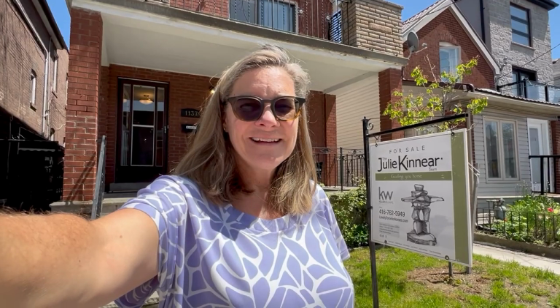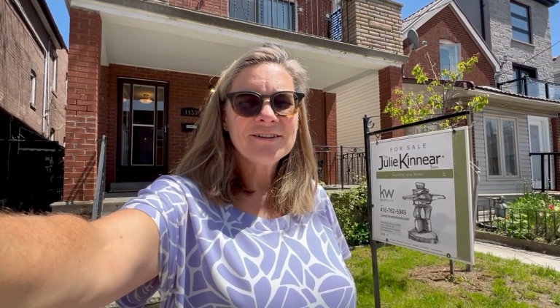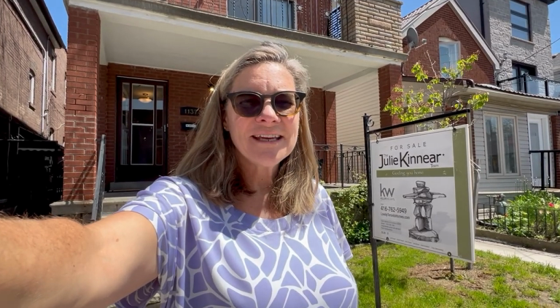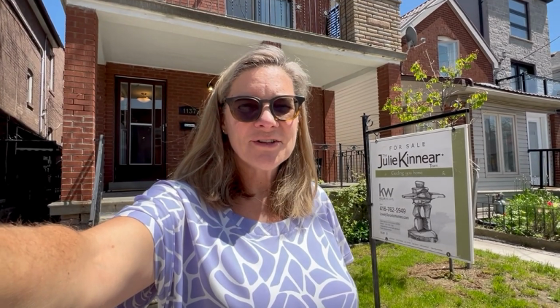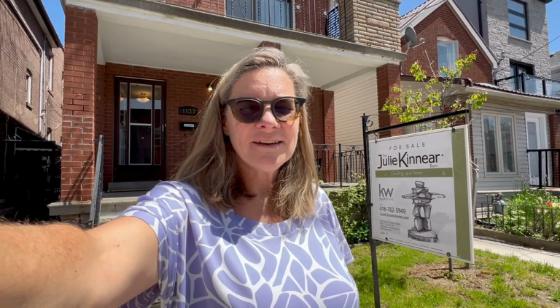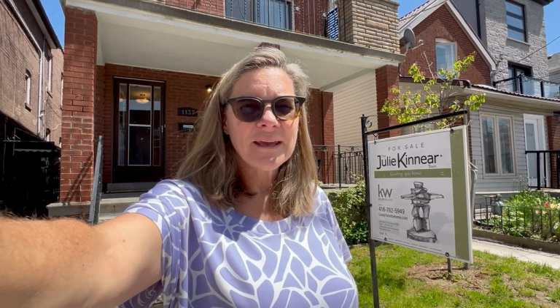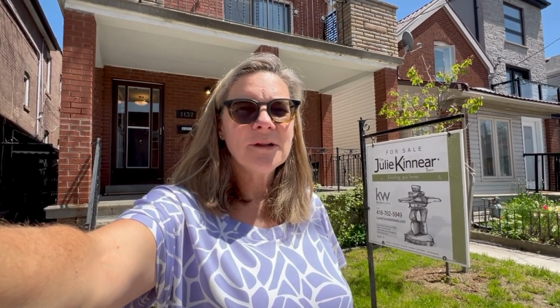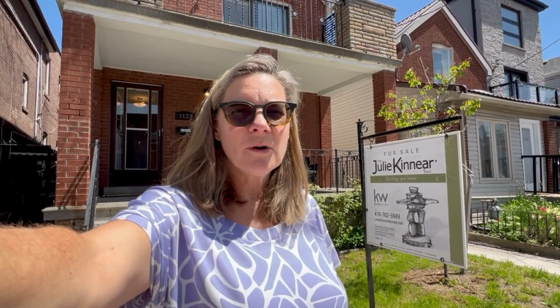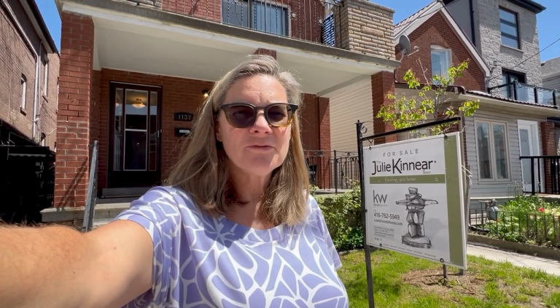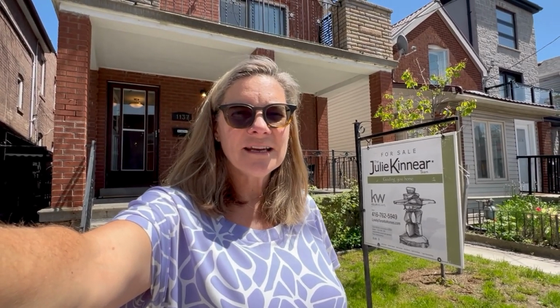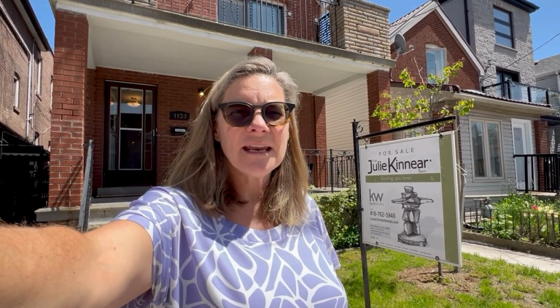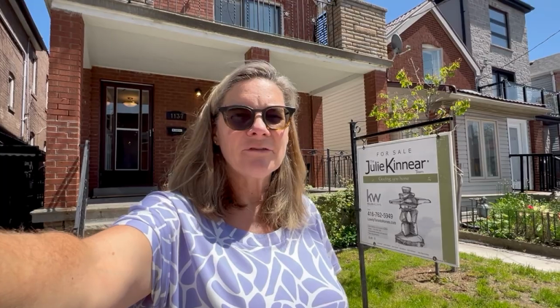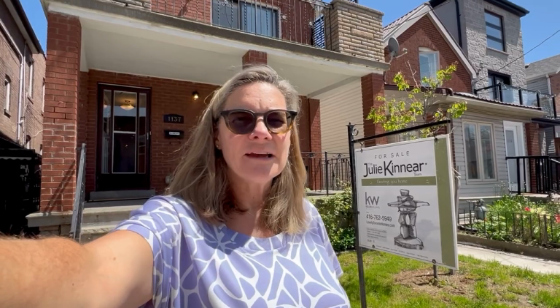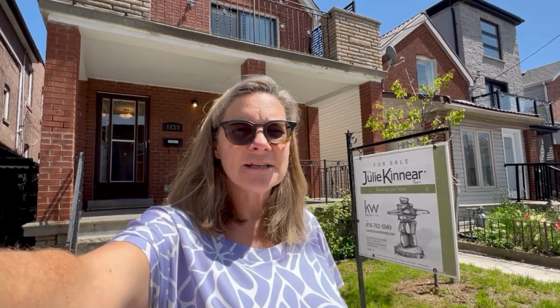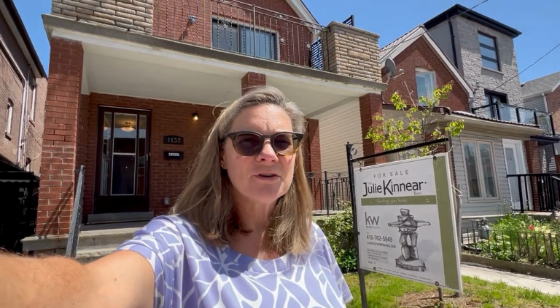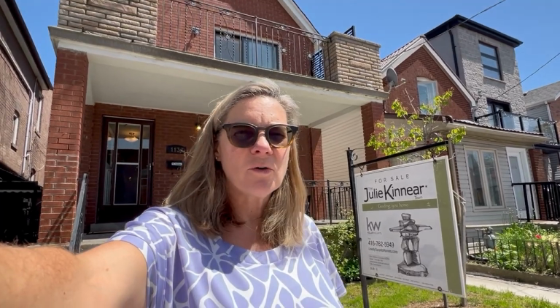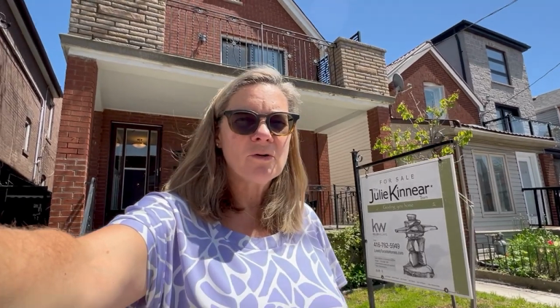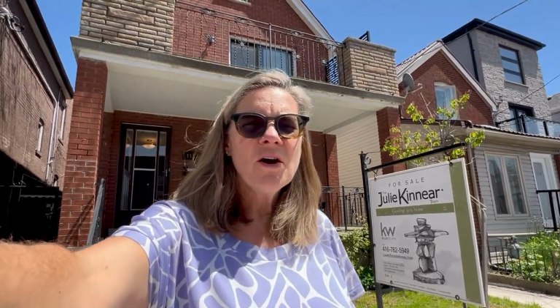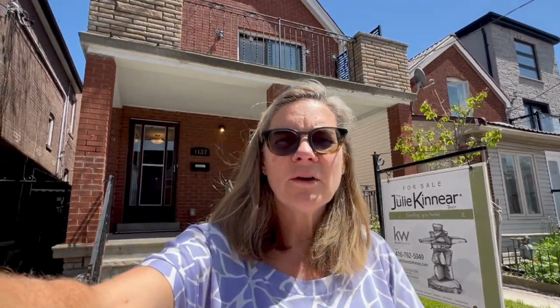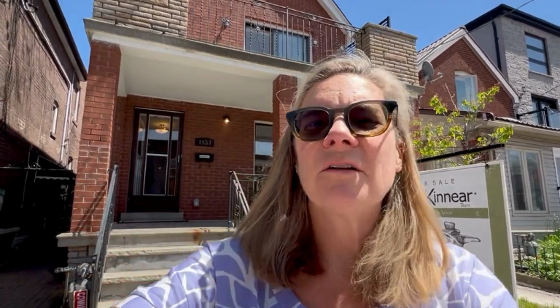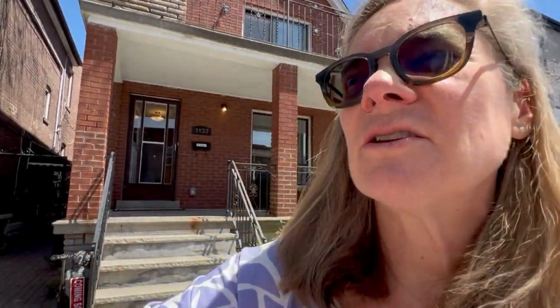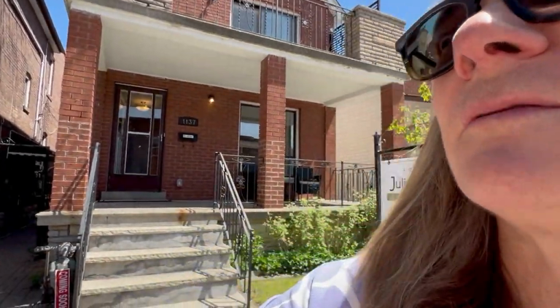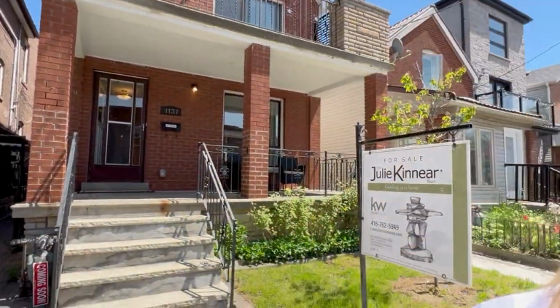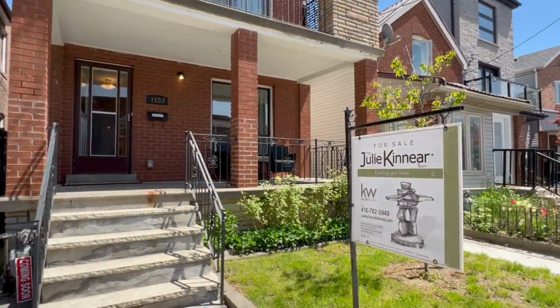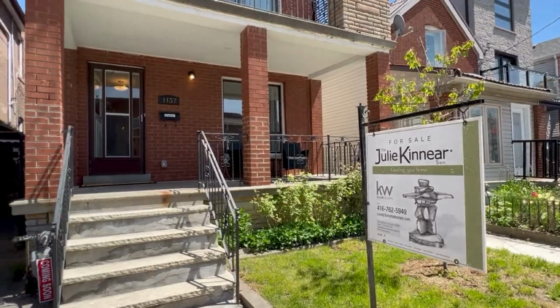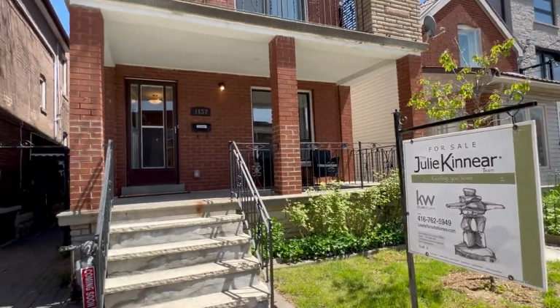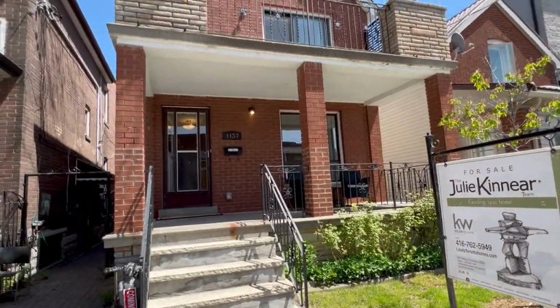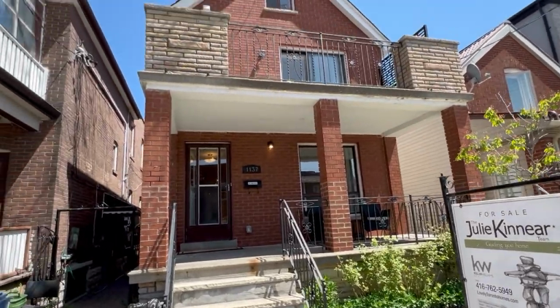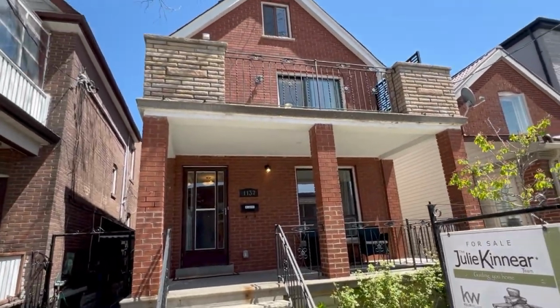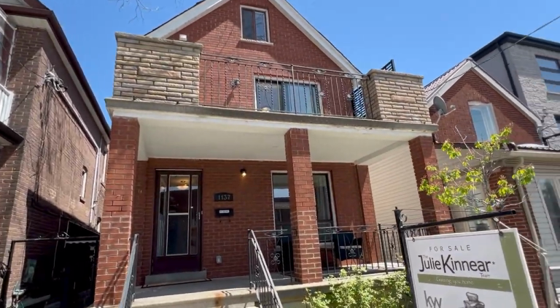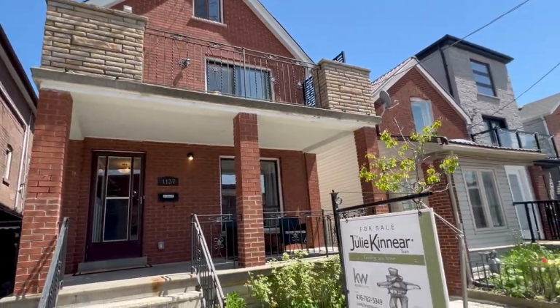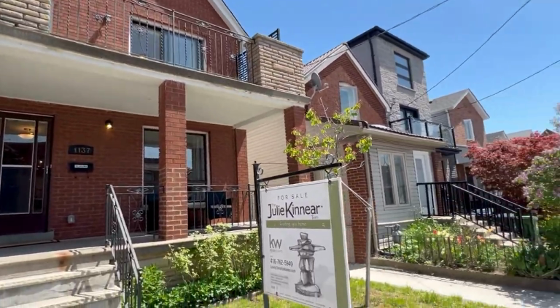Hi there, it's Julie Kinnear of the Julie Kinnear Team with Keller Williams Co-Elevation Realty, and I'm standing right in front of 1137 Dovercourt Road. We are in the heart of the action — what an amazing location, fabulous family home, and incredible opportunity.